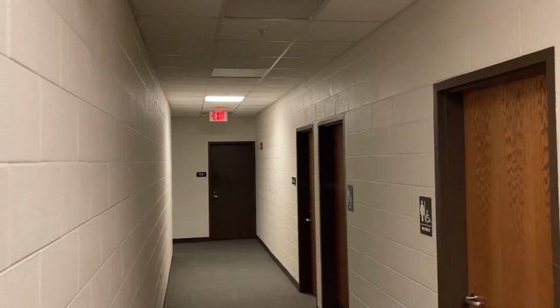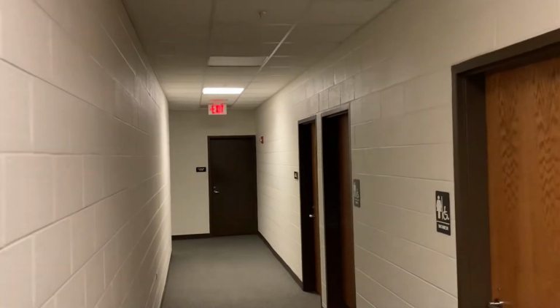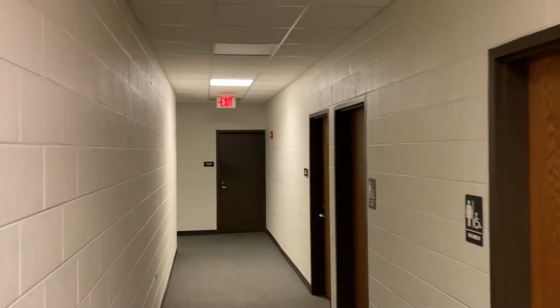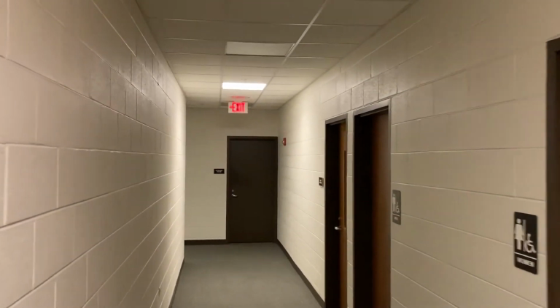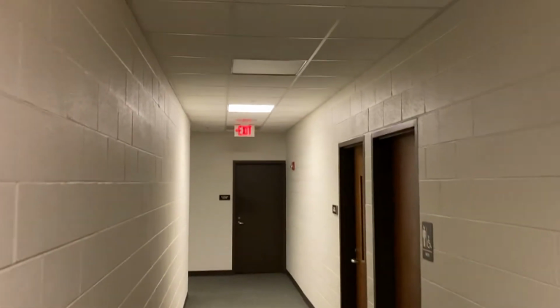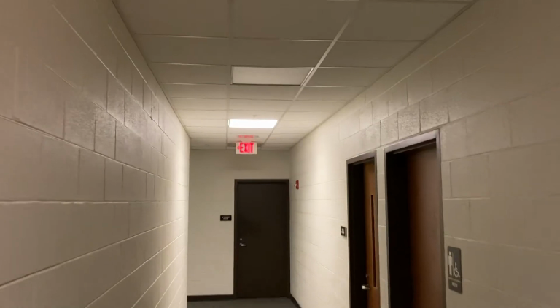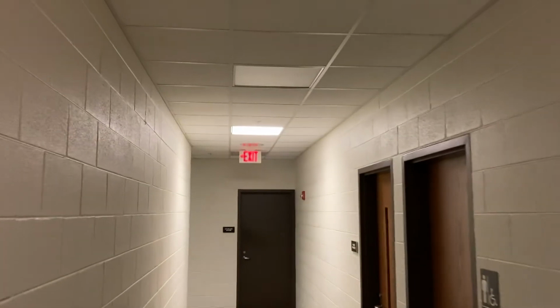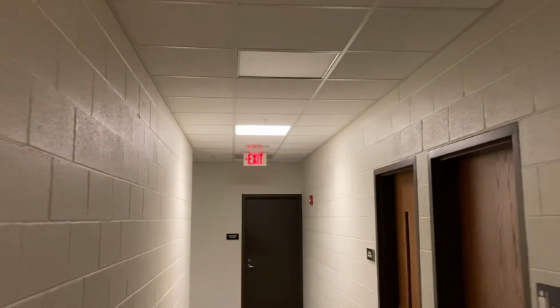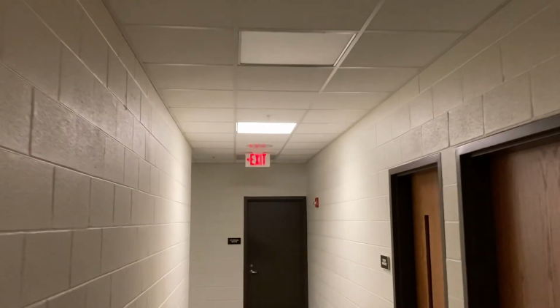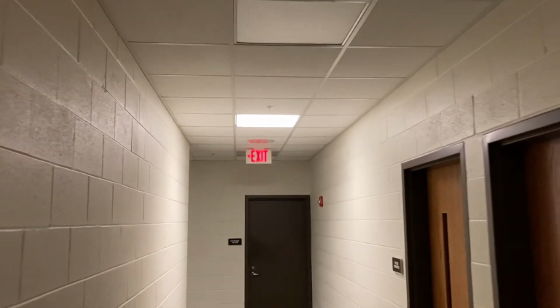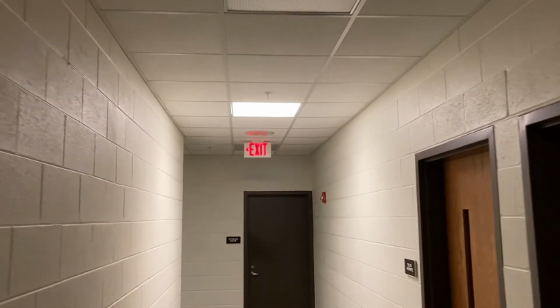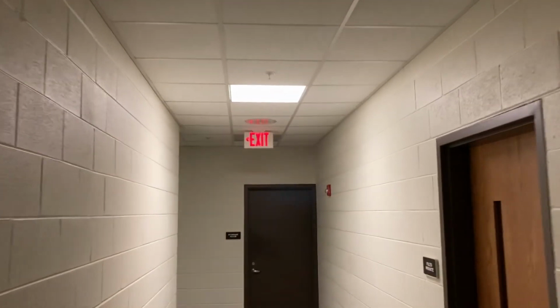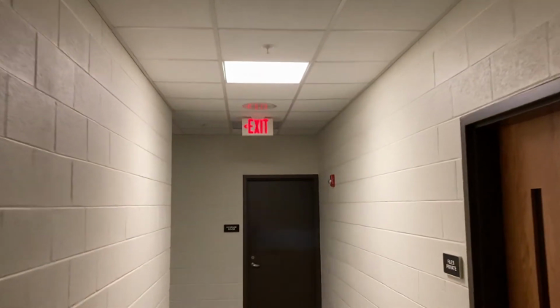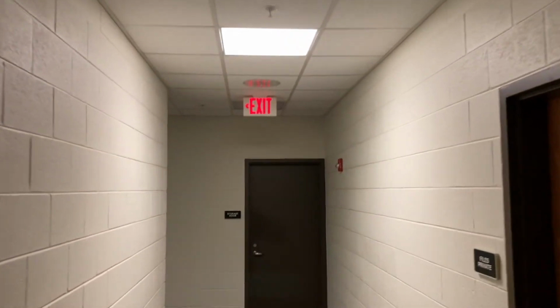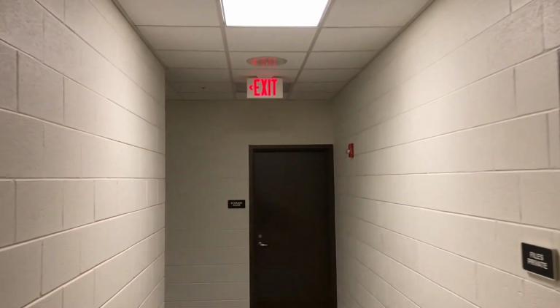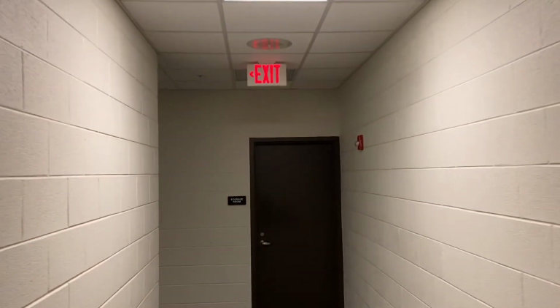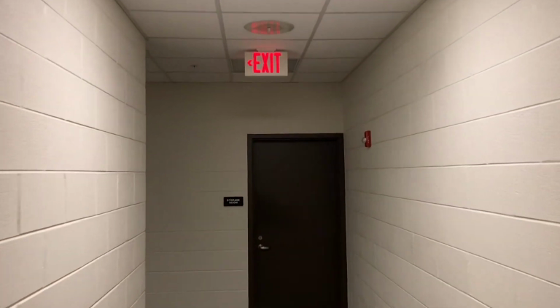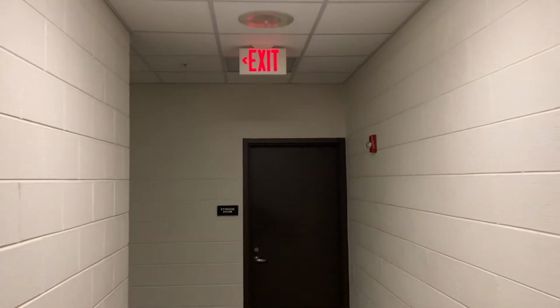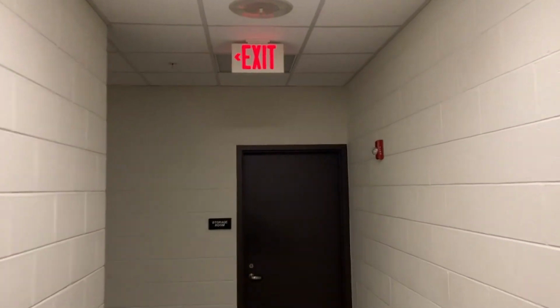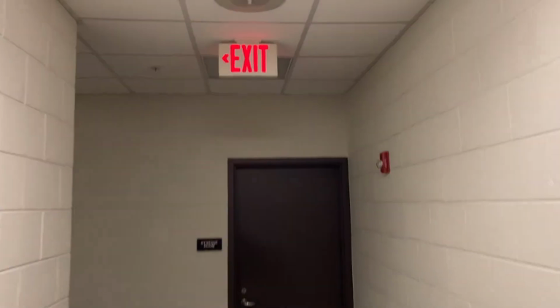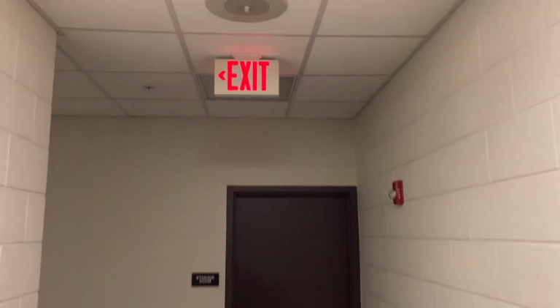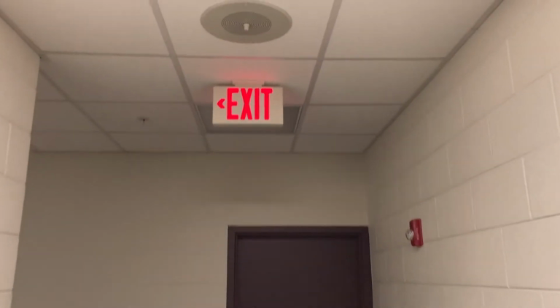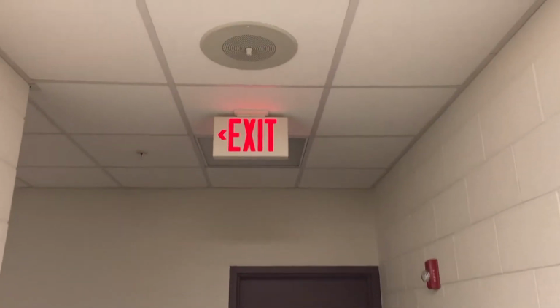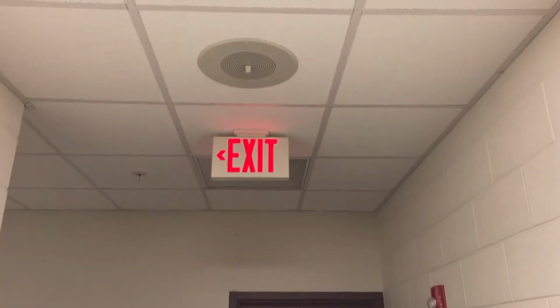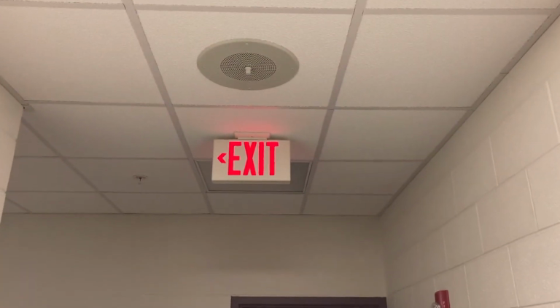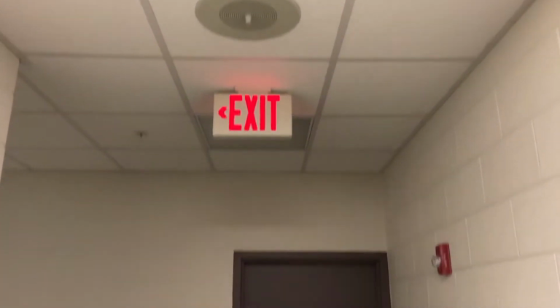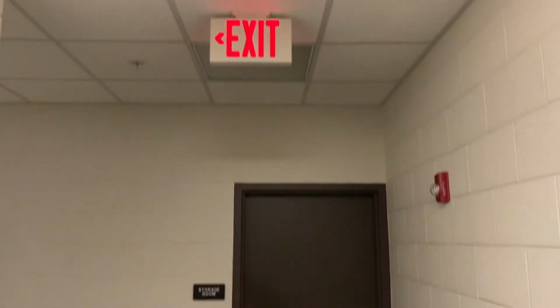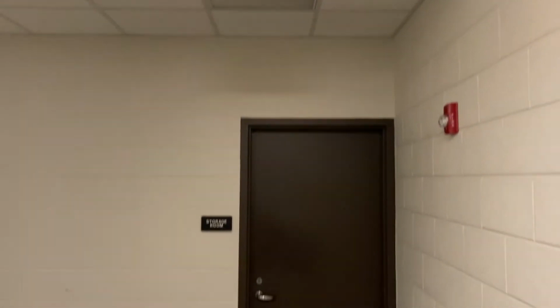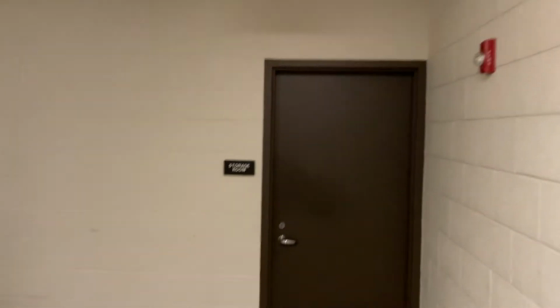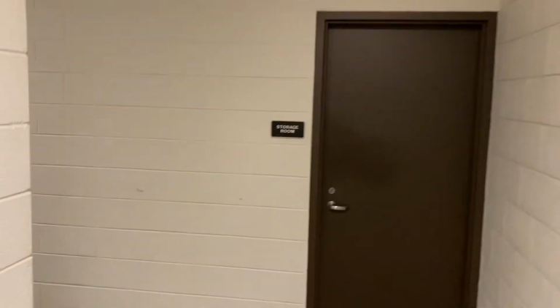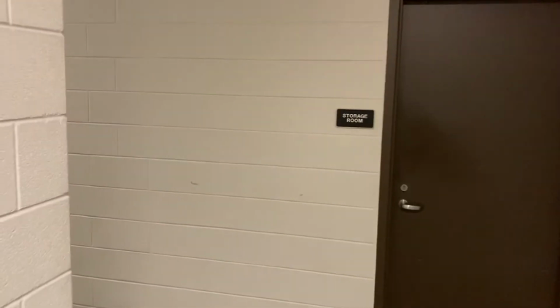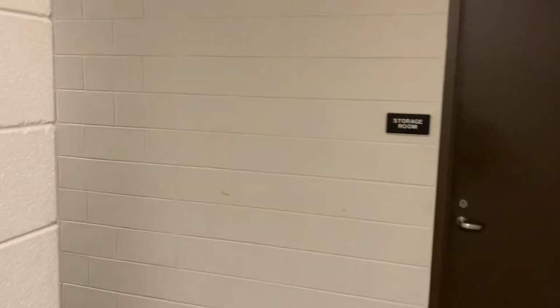If we go down the hall, we see there's another way that we can exit the building. This exit sign is pointing towards the exit route. That's the way we can exit the building.